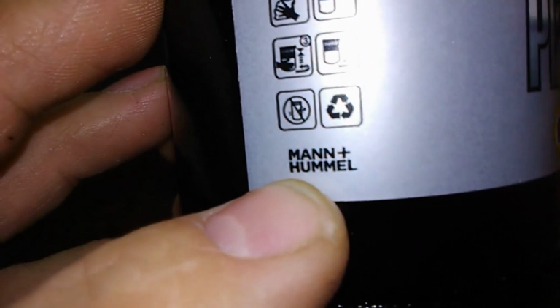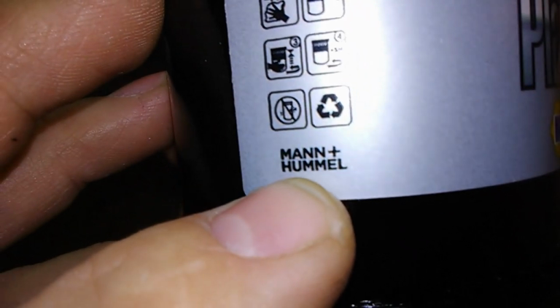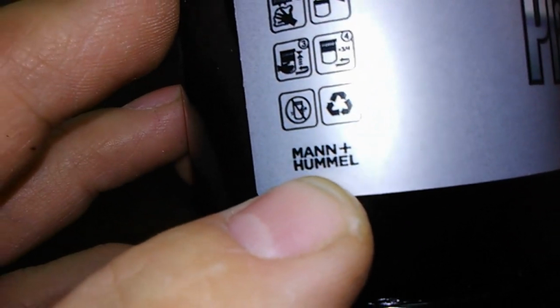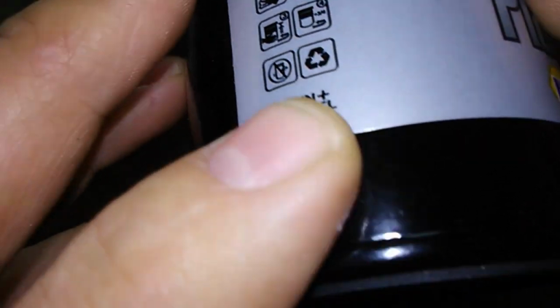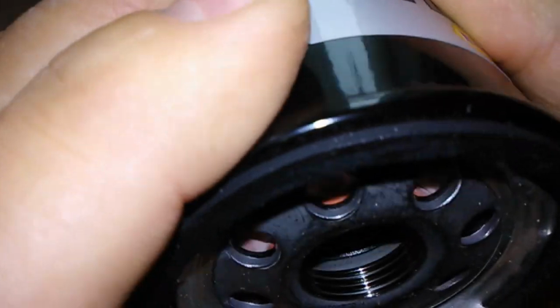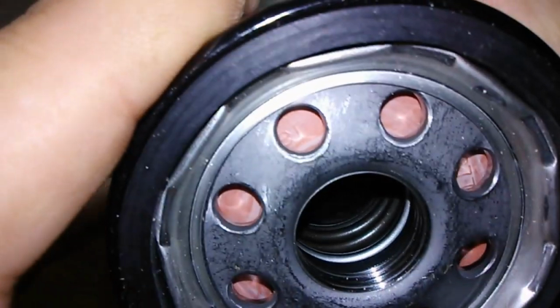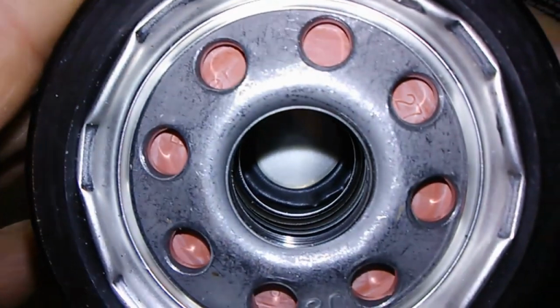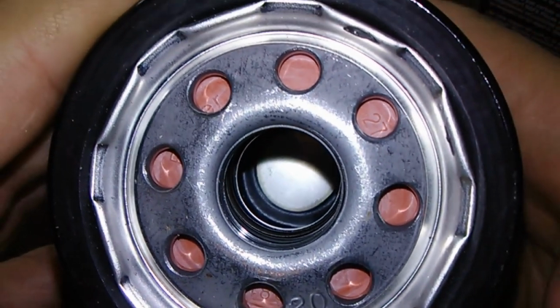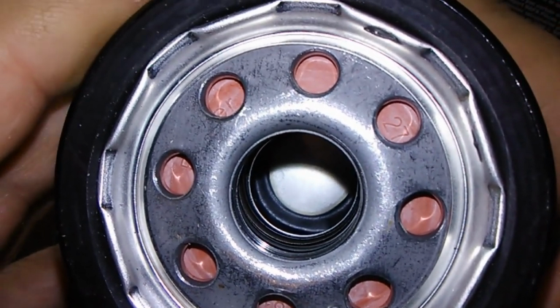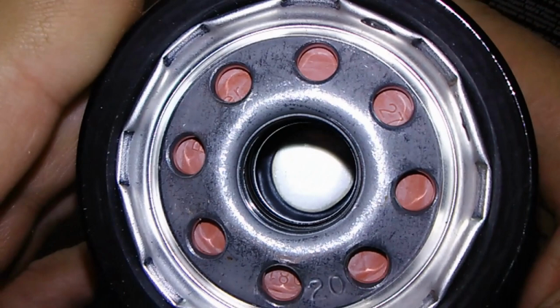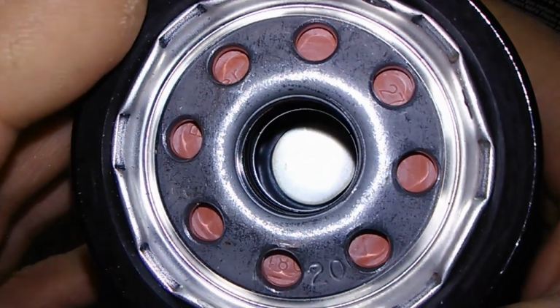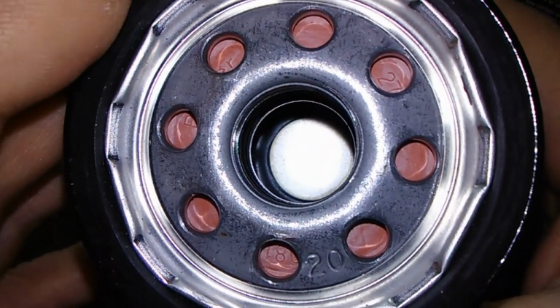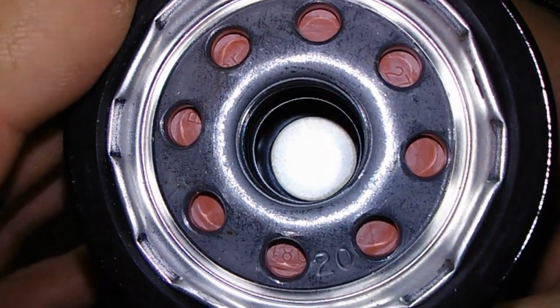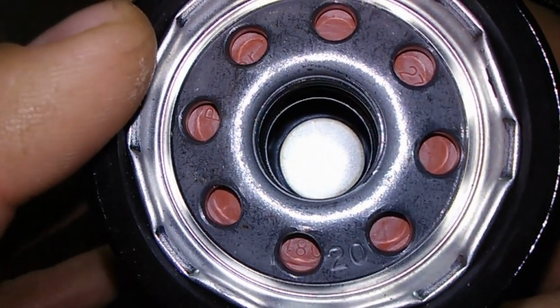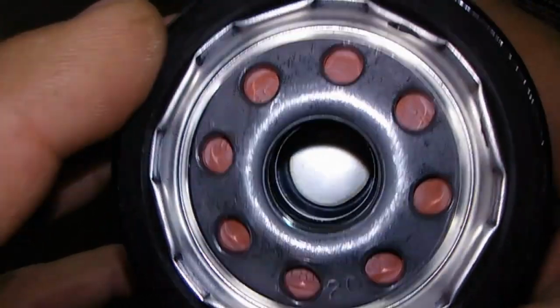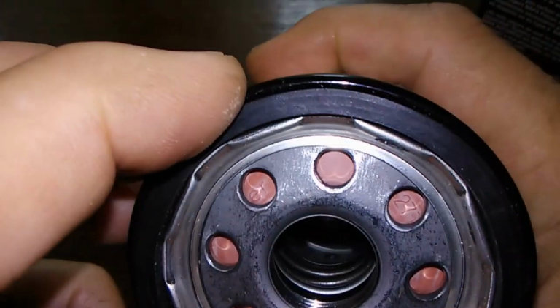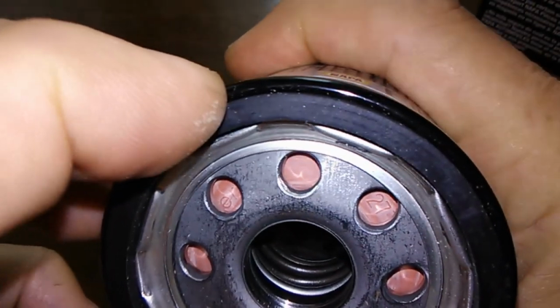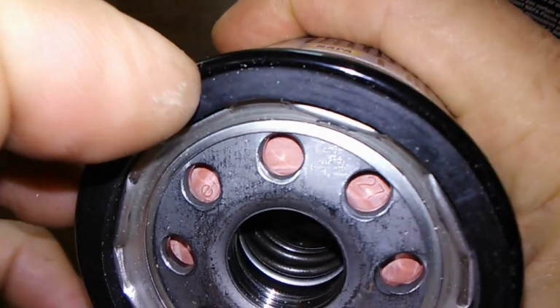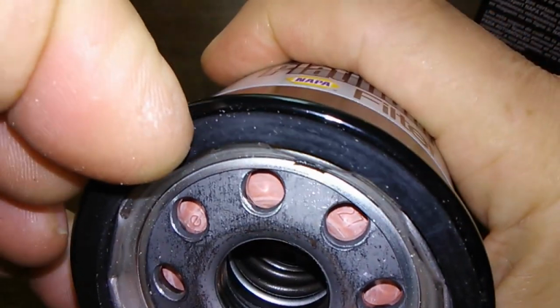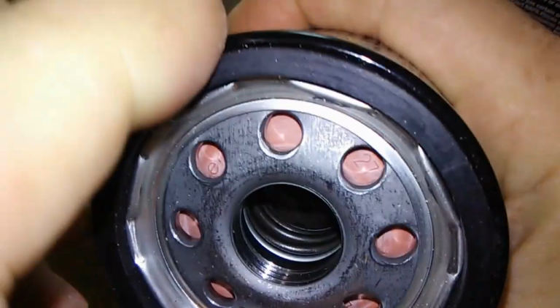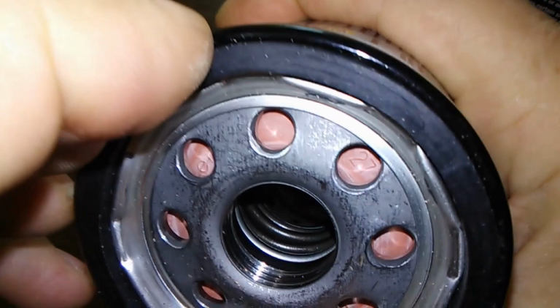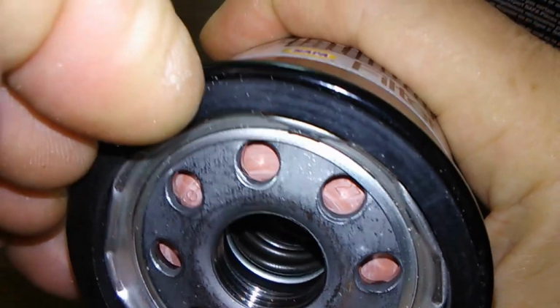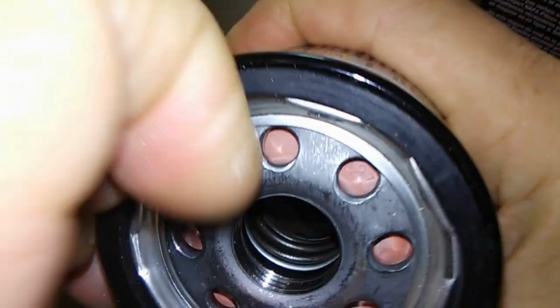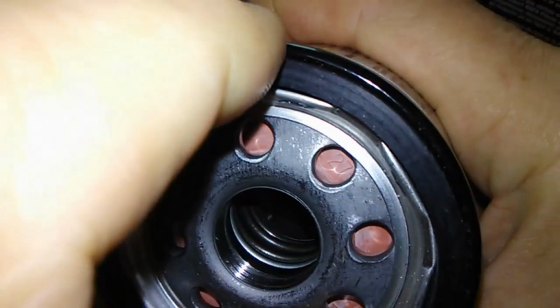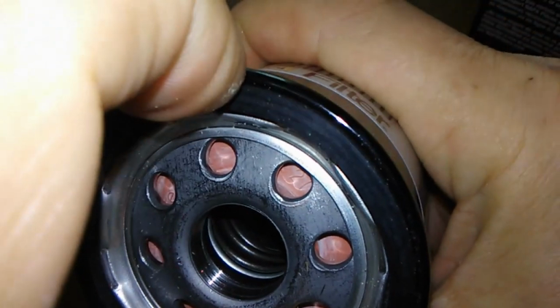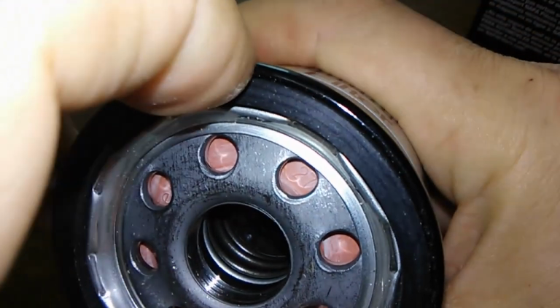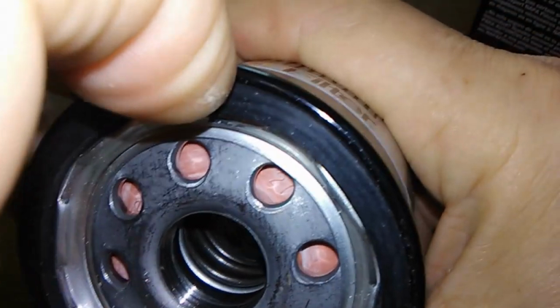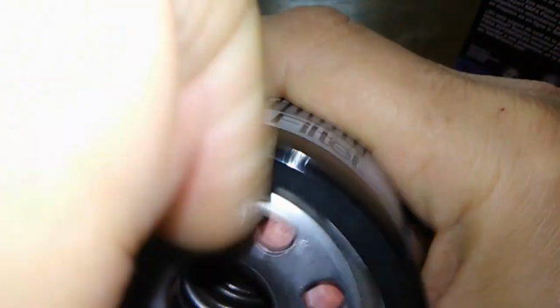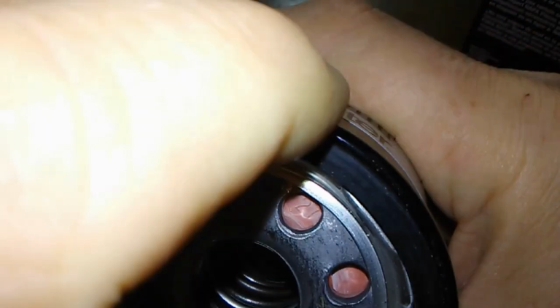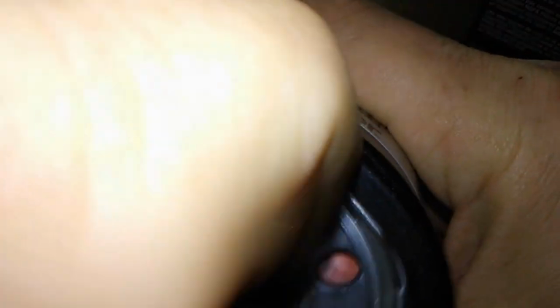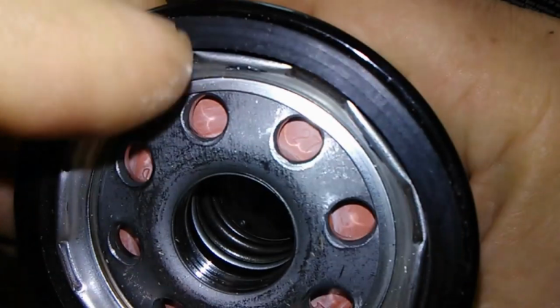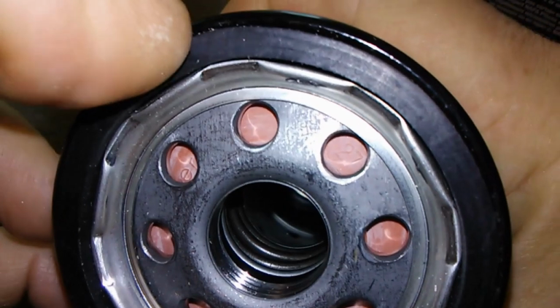Made in USA. Made in Hummel. You got 8 inlet holes. And it's got a nitro rubber O-ring.